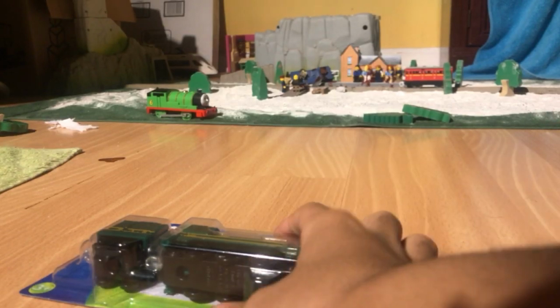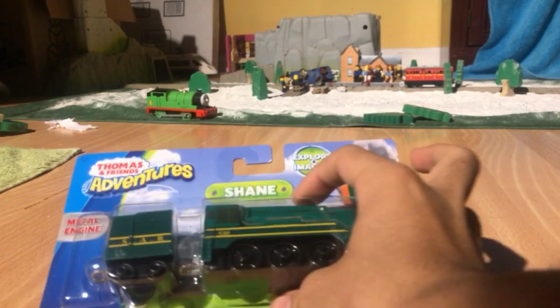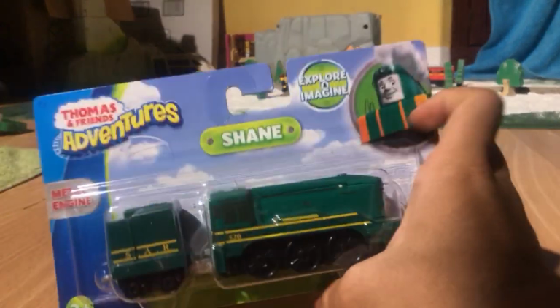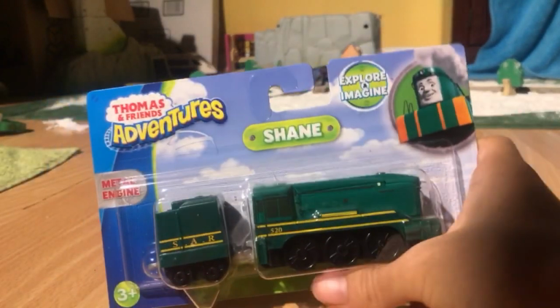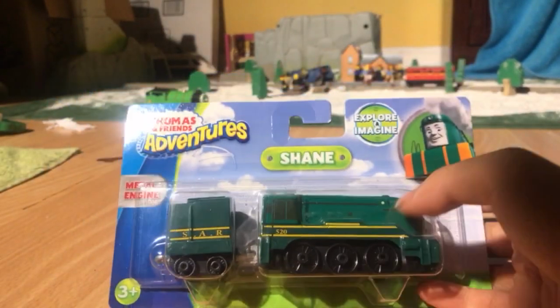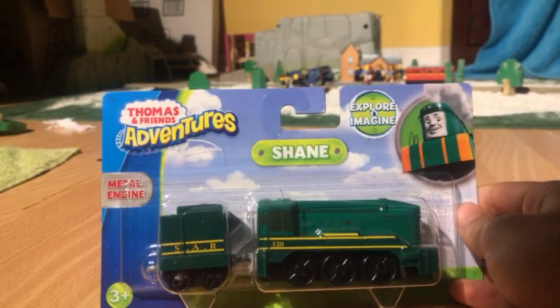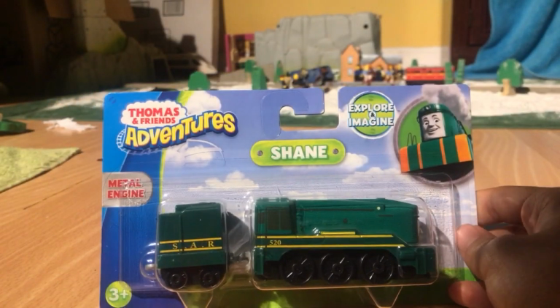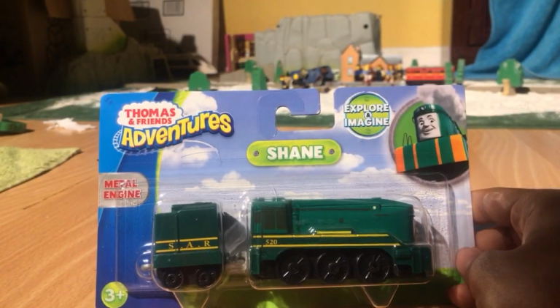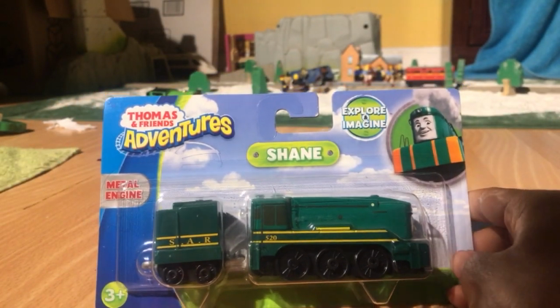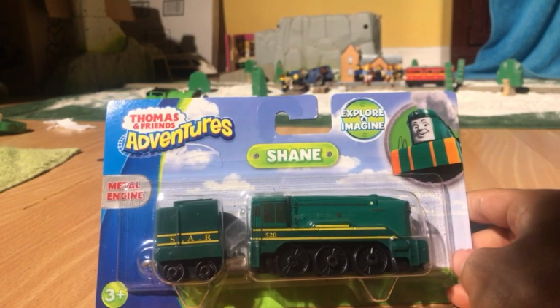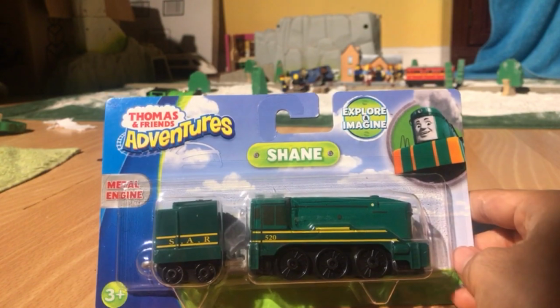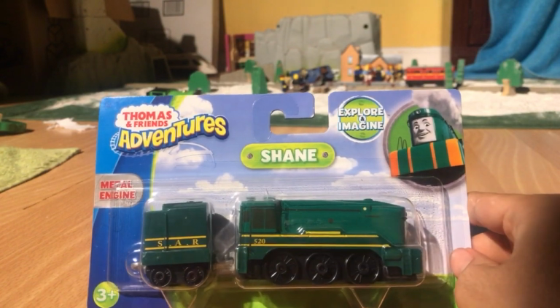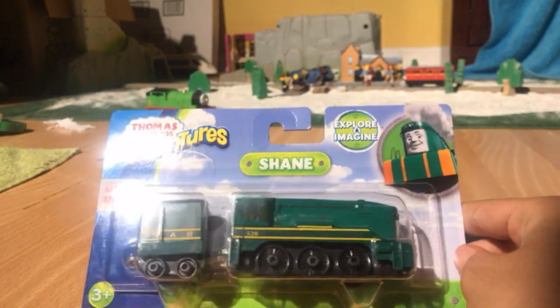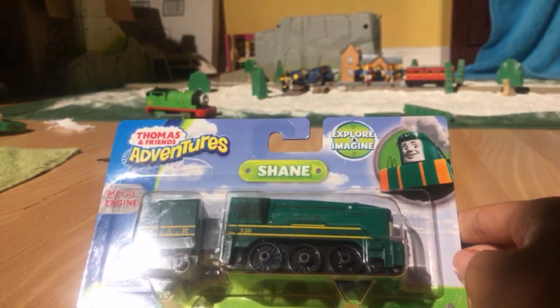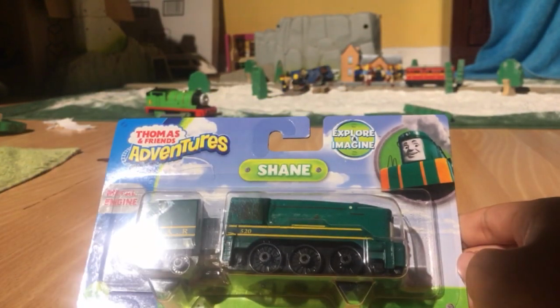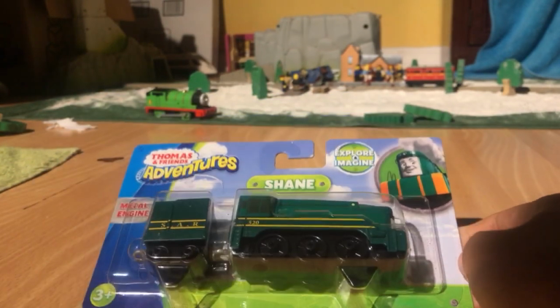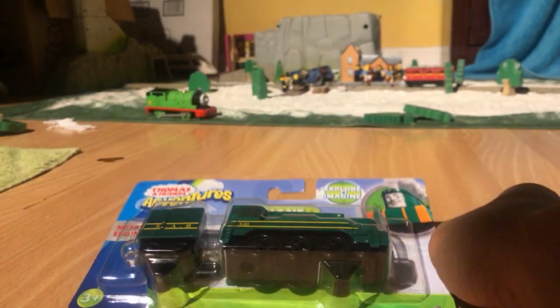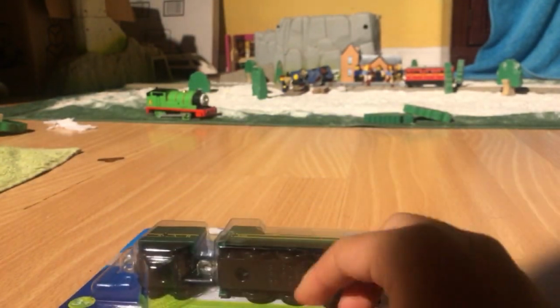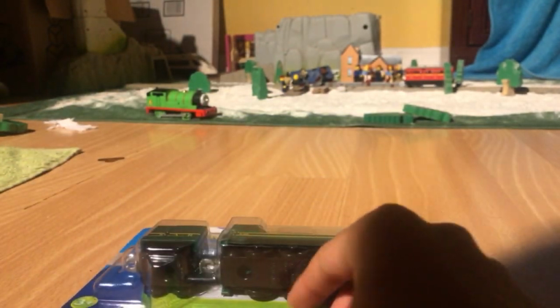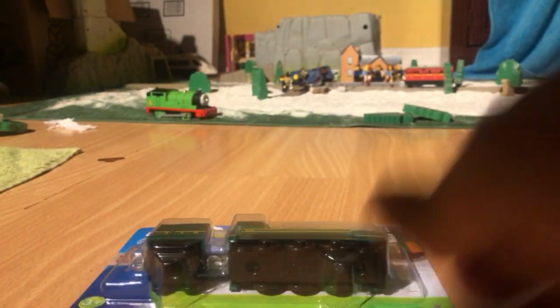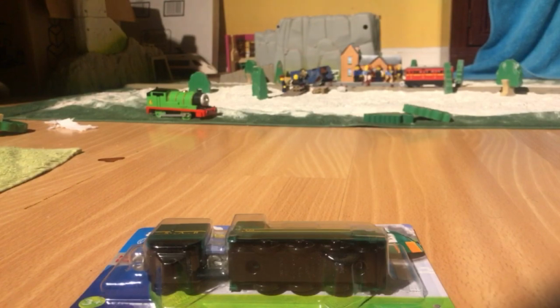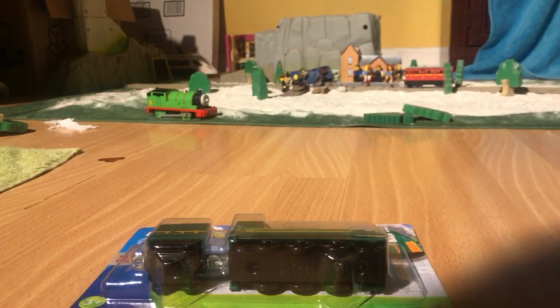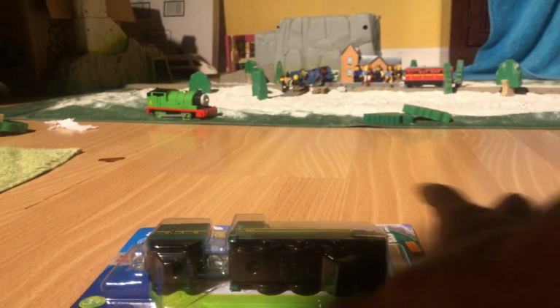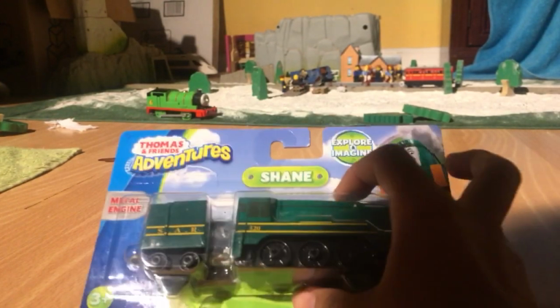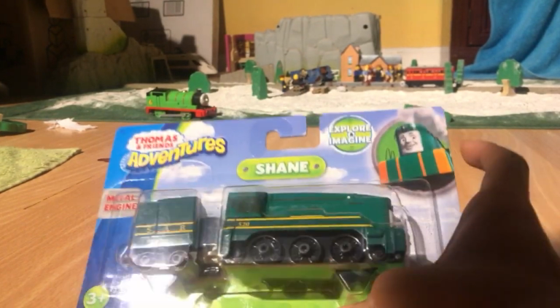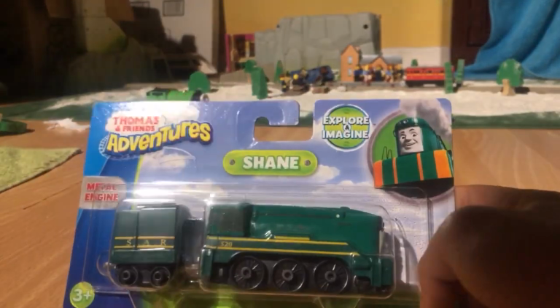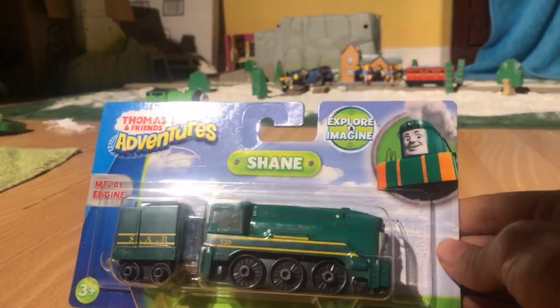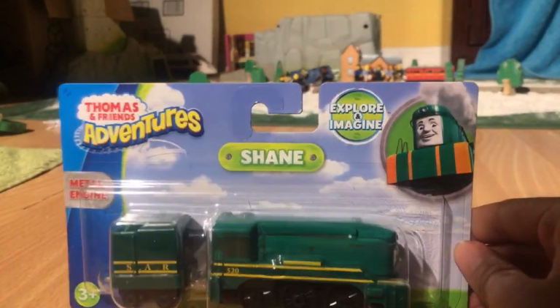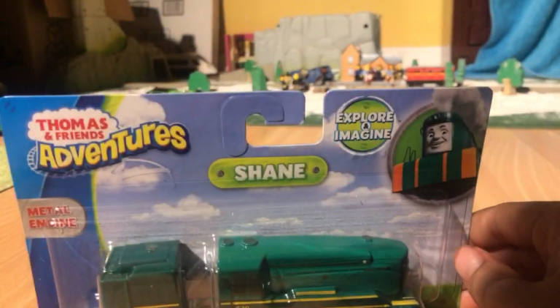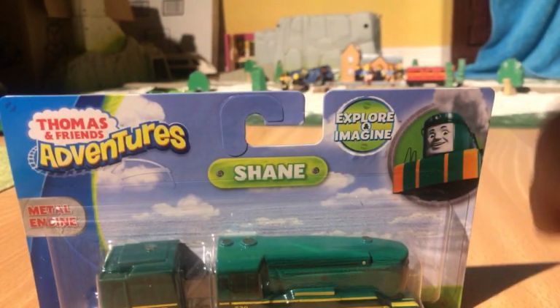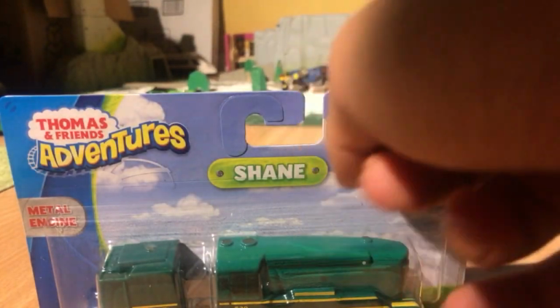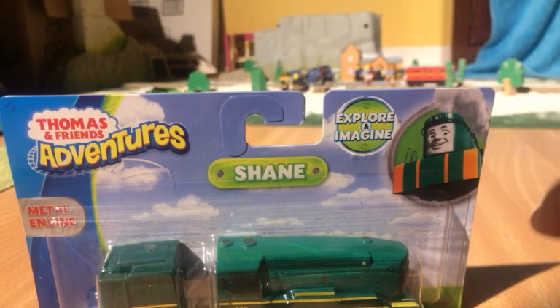Hey guys, I've been using Bouncy Jr. and today they got Adventures Chain, and this came in the mail, so that's obviously really cool. My dad bought me this — Metal Engine Thomas and Friends Adventures, Explore and Imagine.